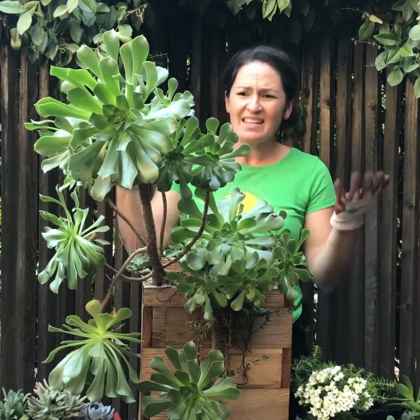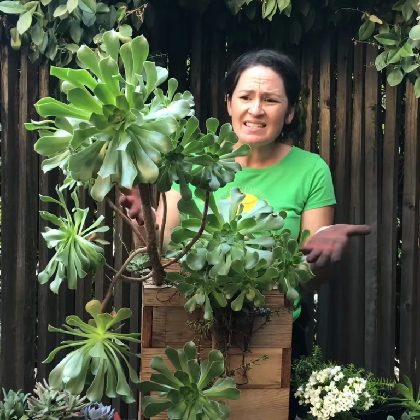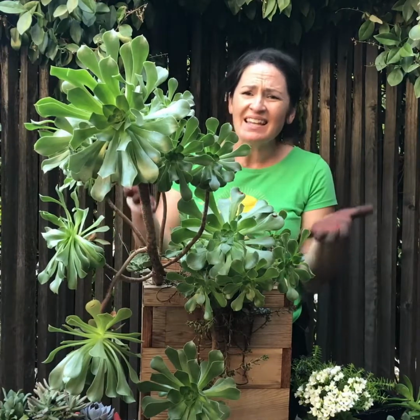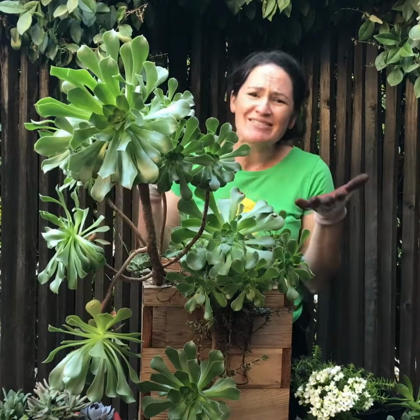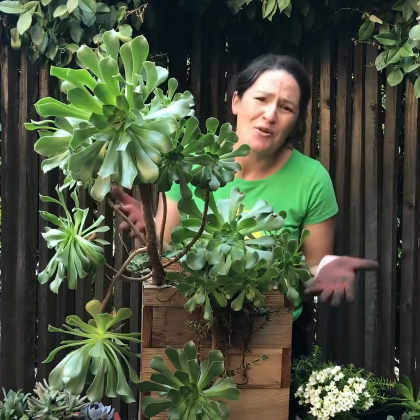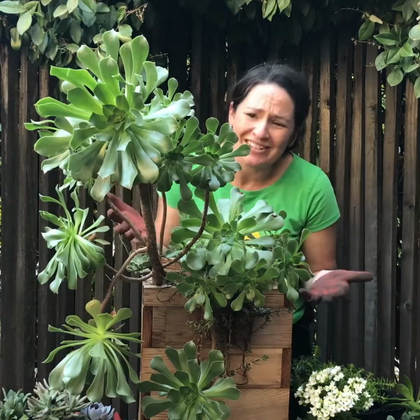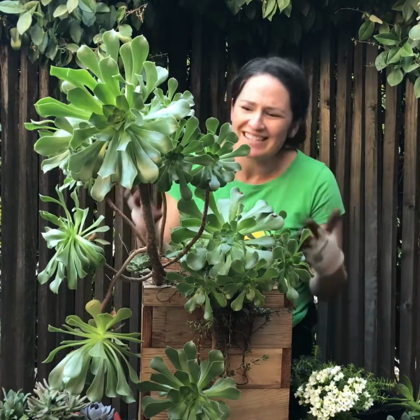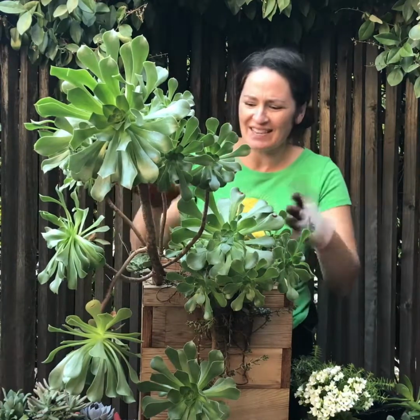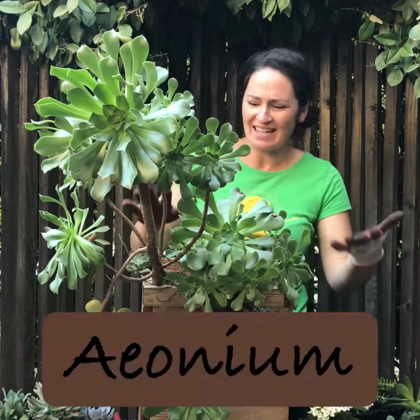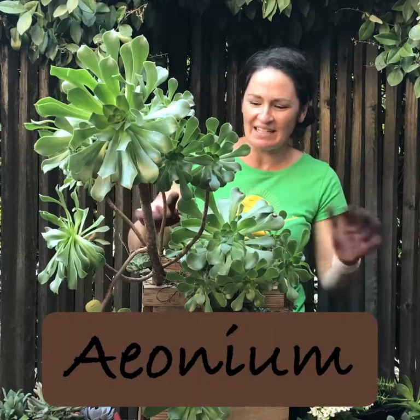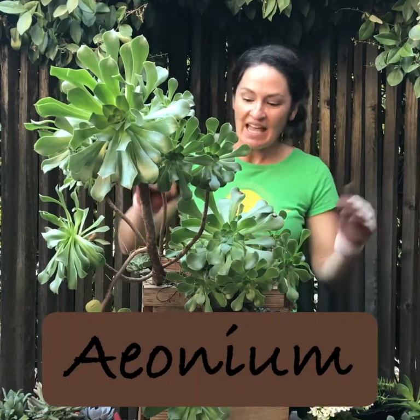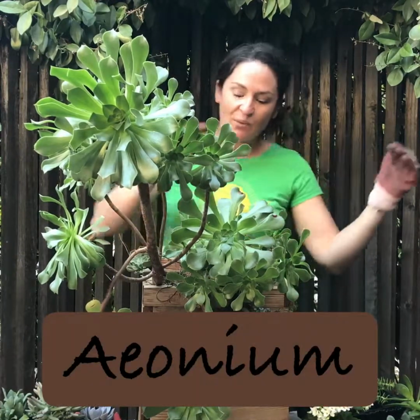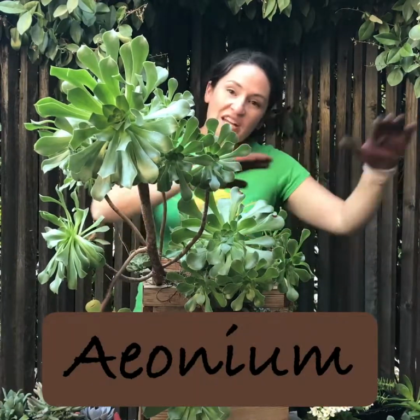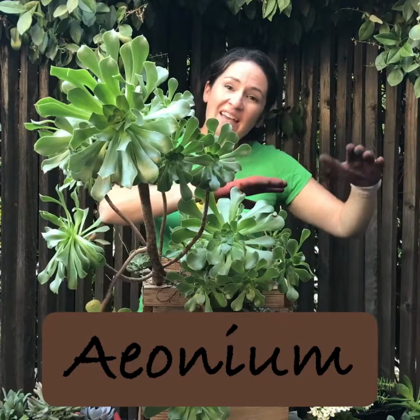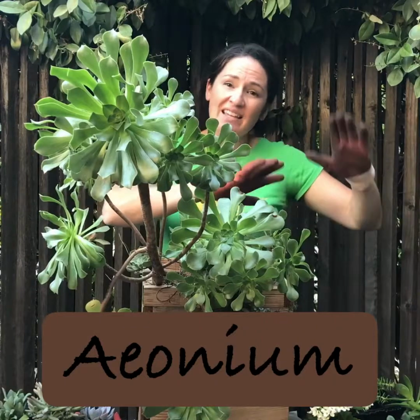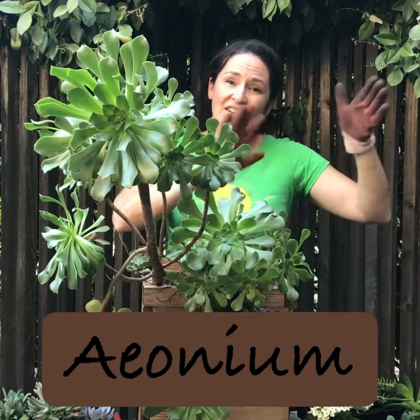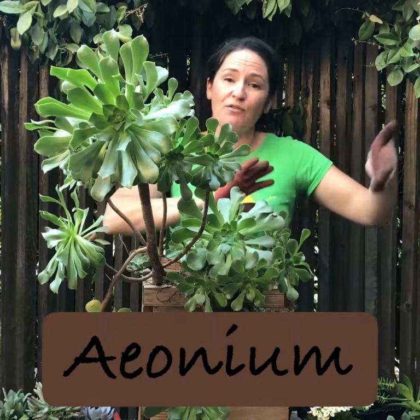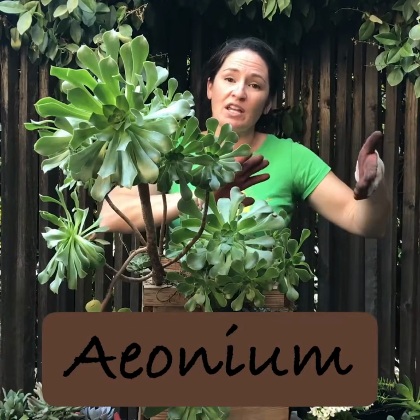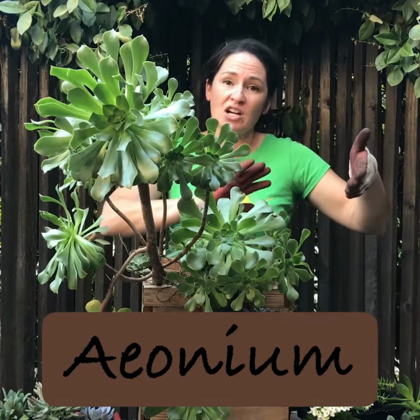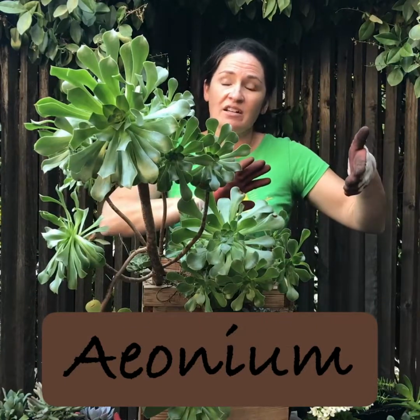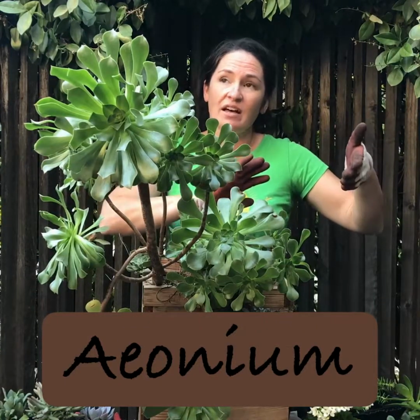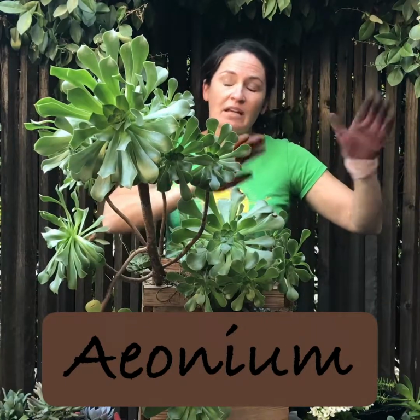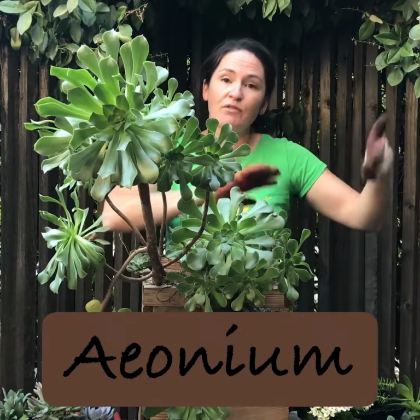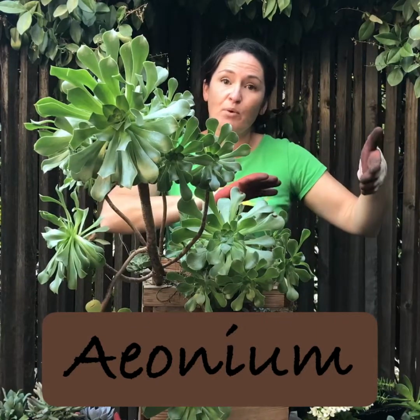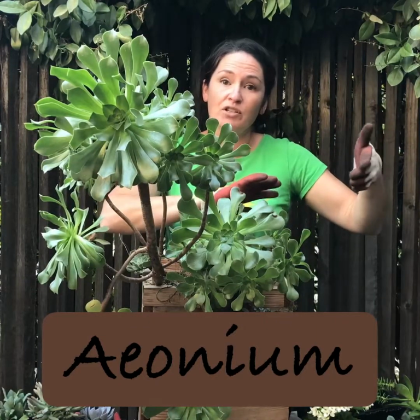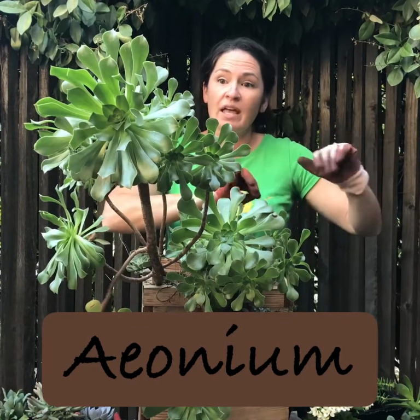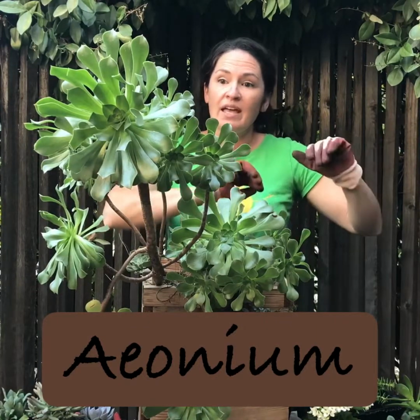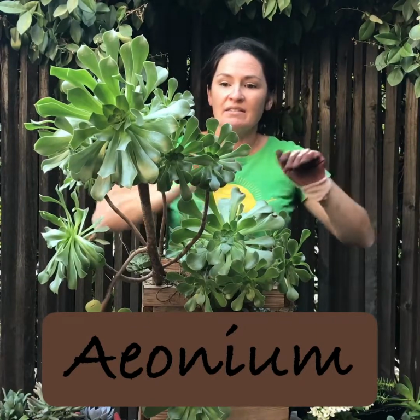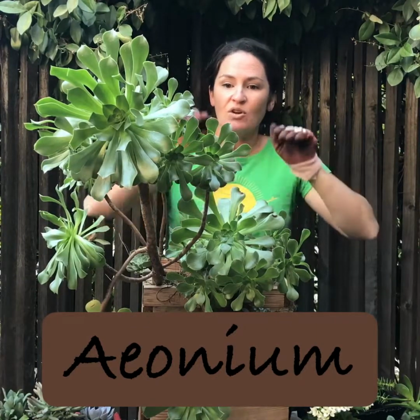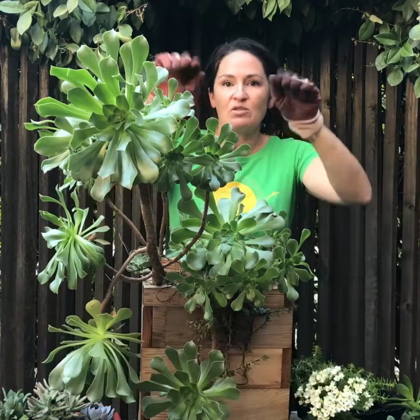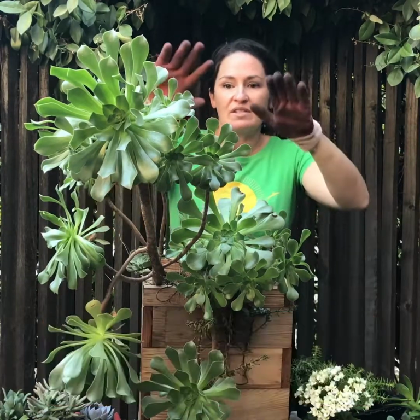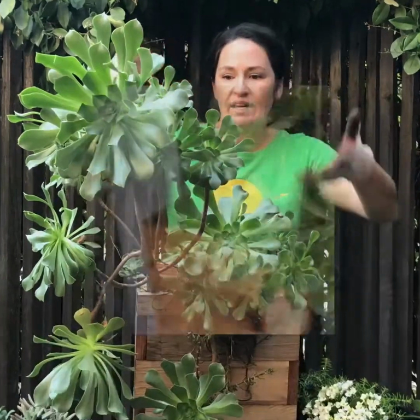This is gorgeous! Look at this succulent. Now where she has it in her front yard, in her front porch, it's growing towards the light.